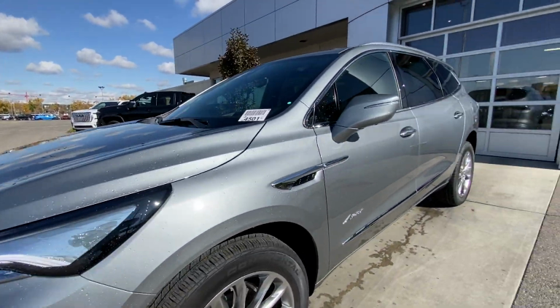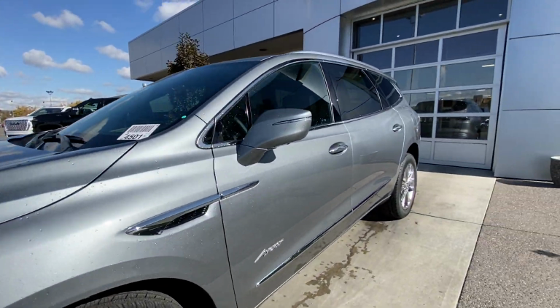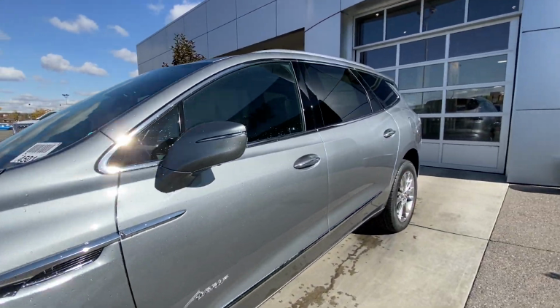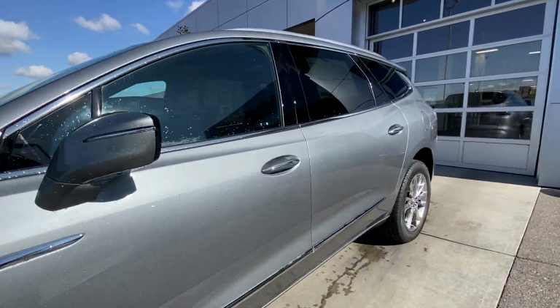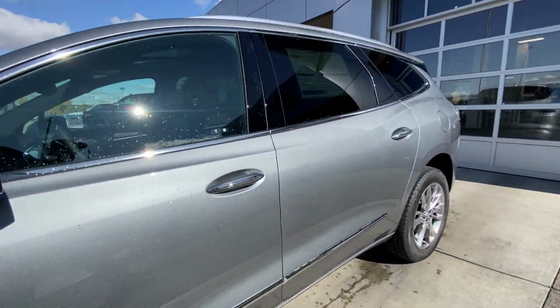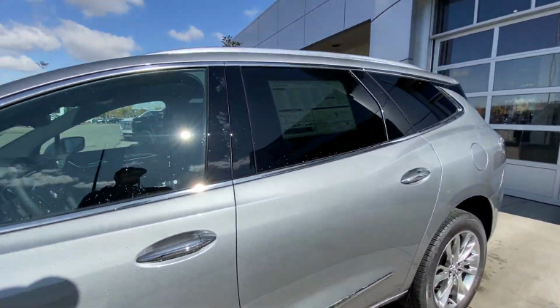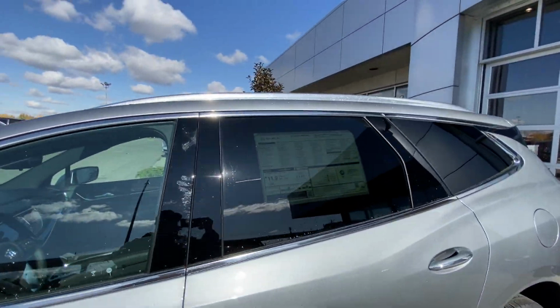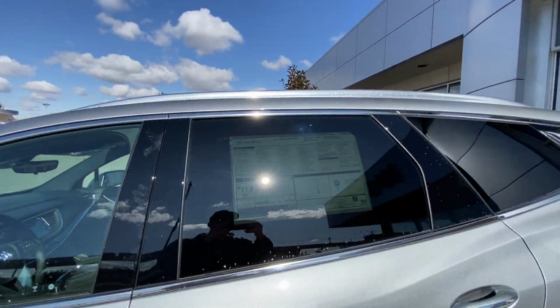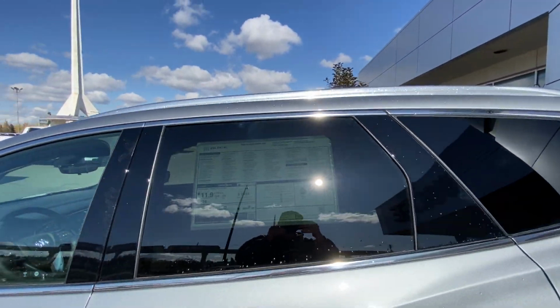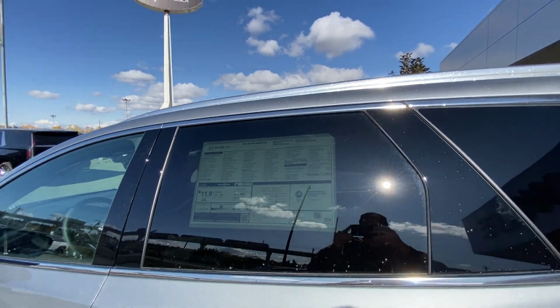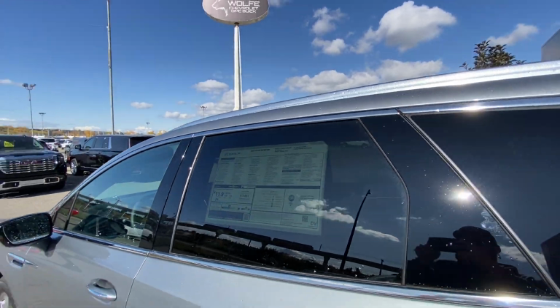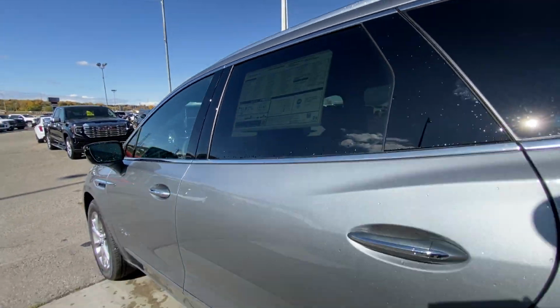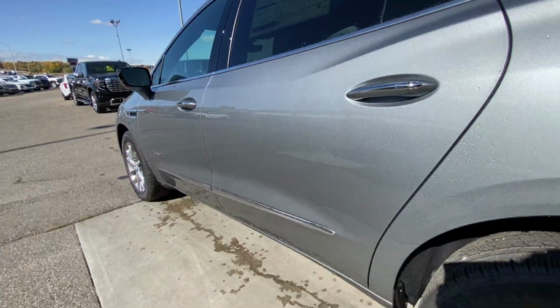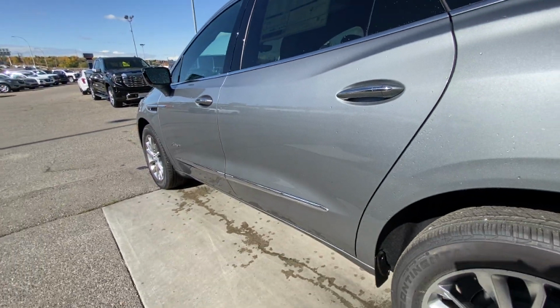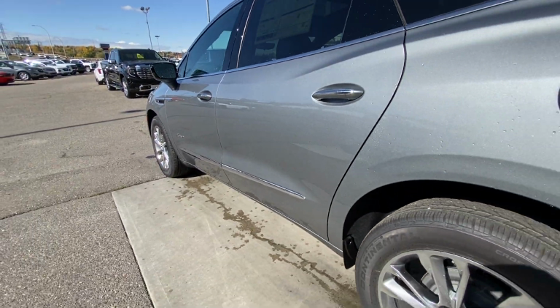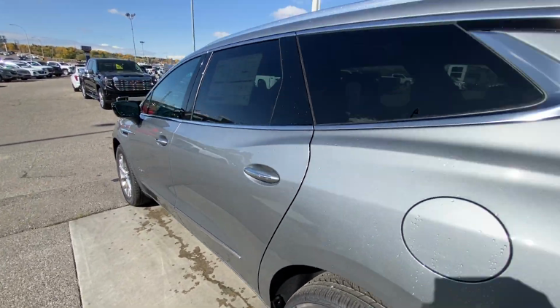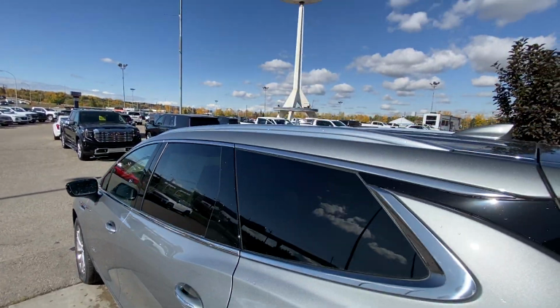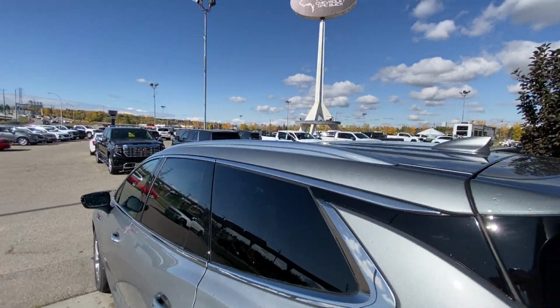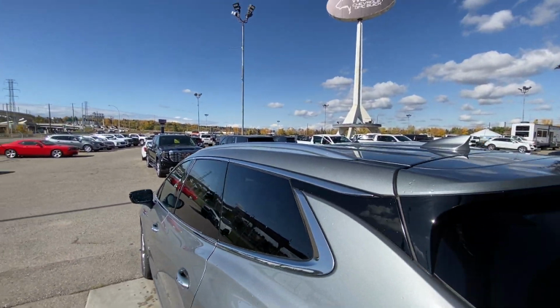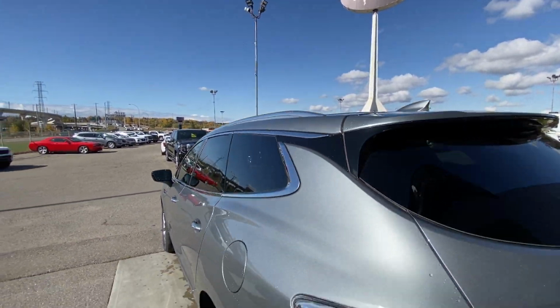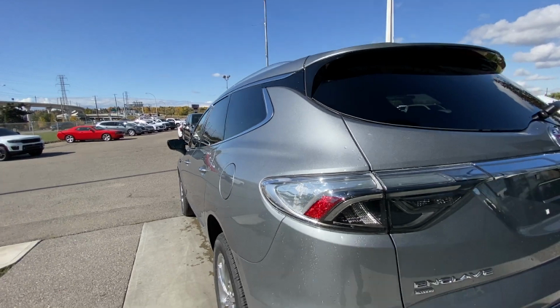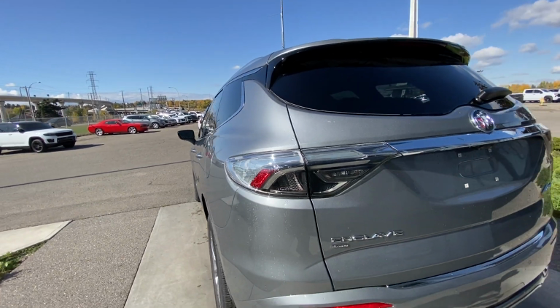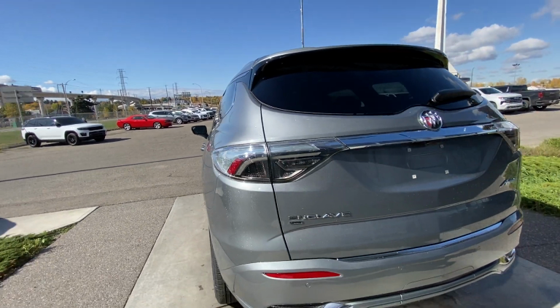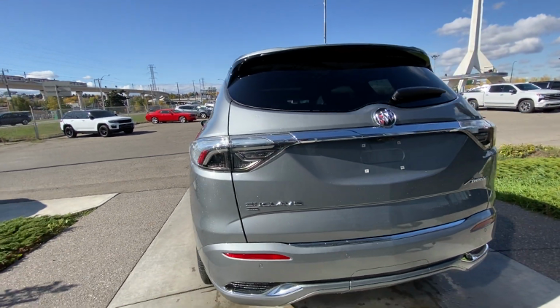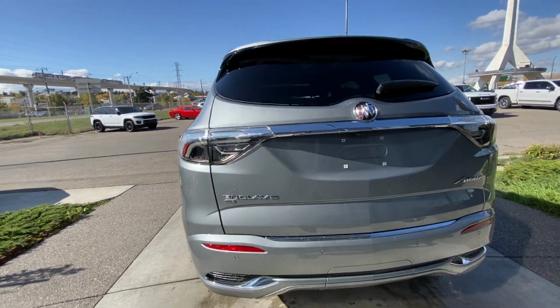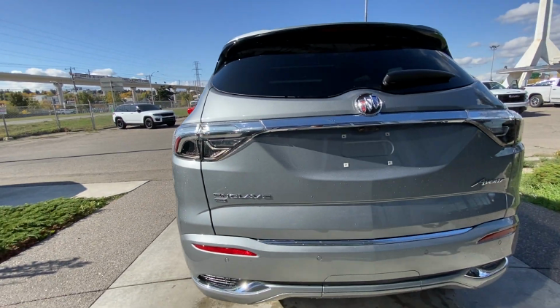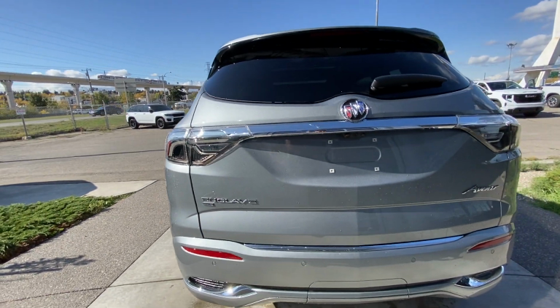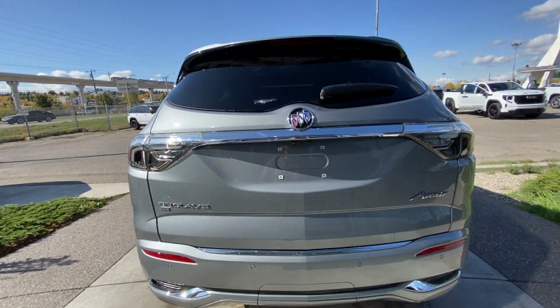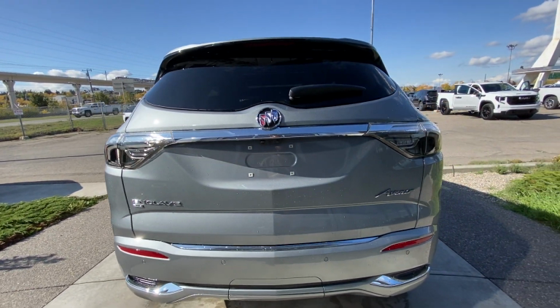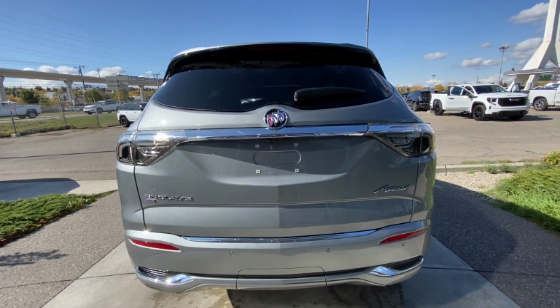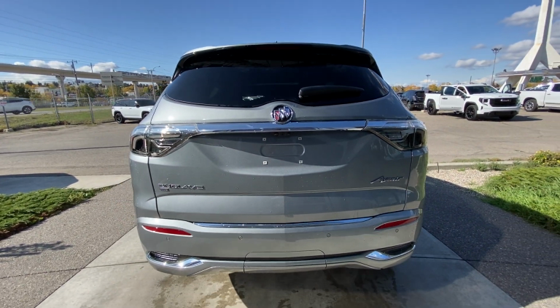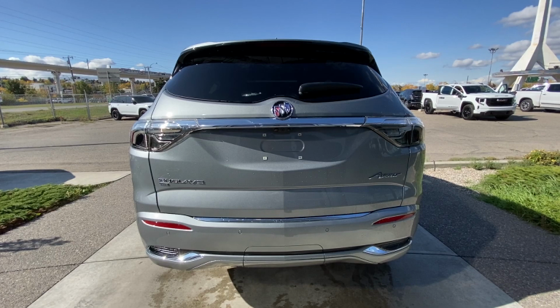This SUV is remote-start equipped, with rear-tinted privacy windows and chrome trim all around, chrome trim along the bottom of the doors, and roof rails installed. Around the back of the vehicle we have the clear tail lights, with Enclave, all-wheel drive, Buick, and Avenir badging all on the hatch.